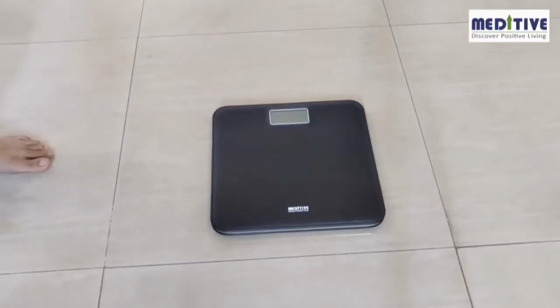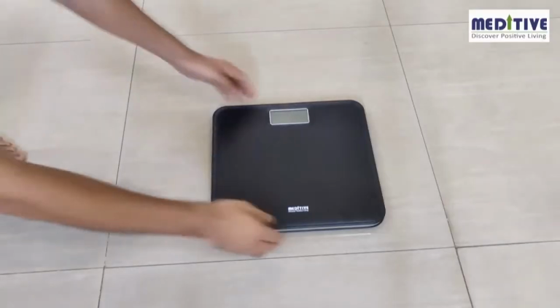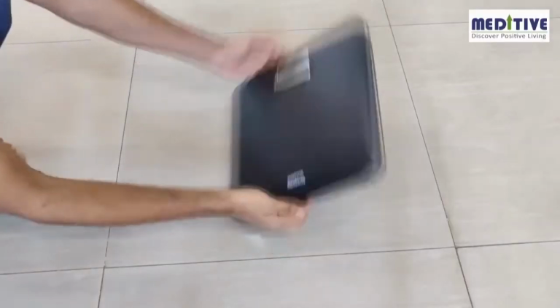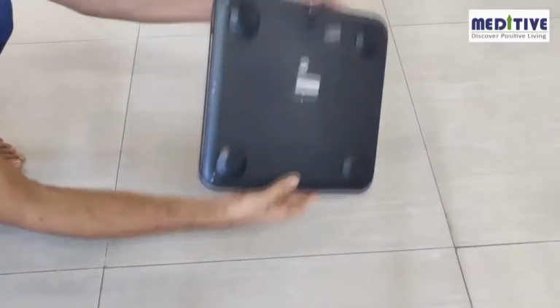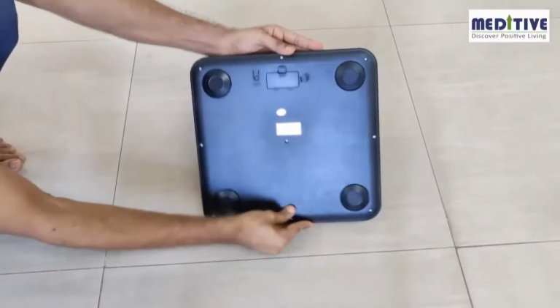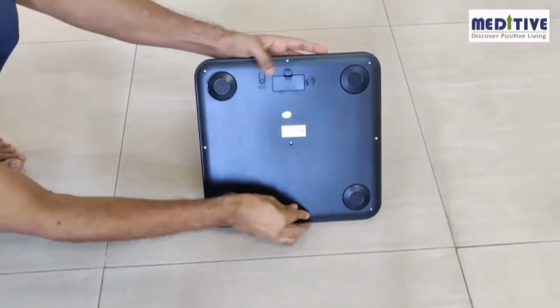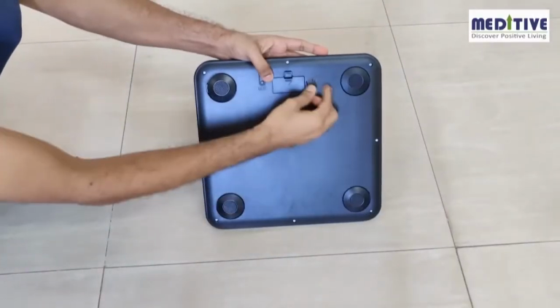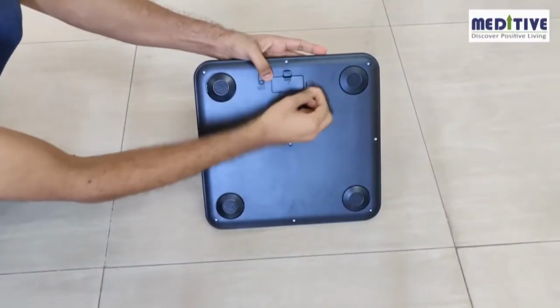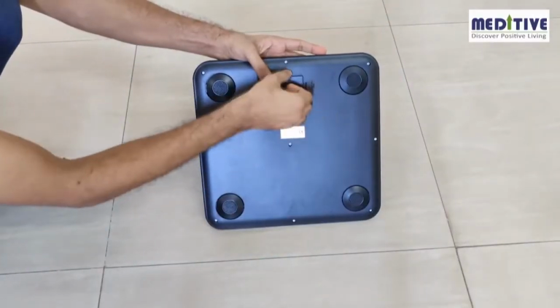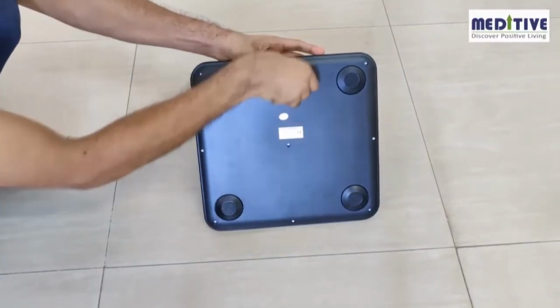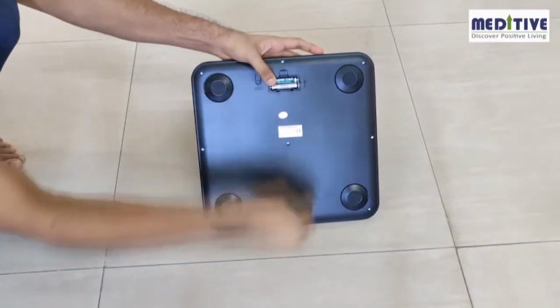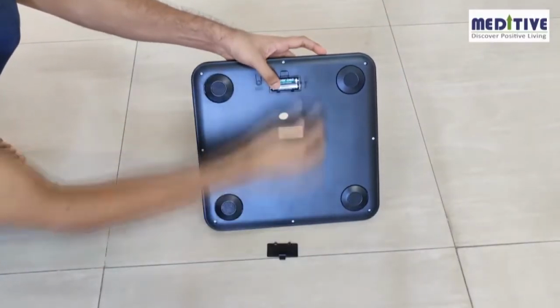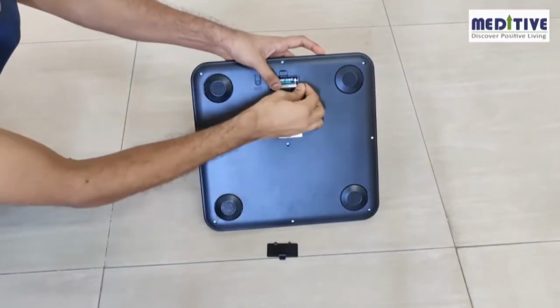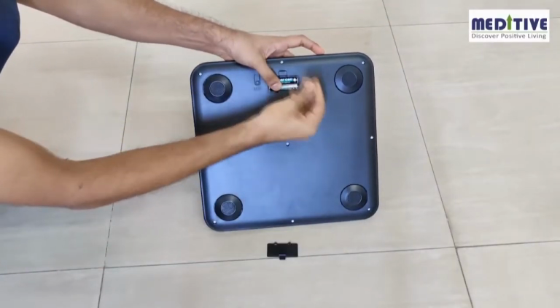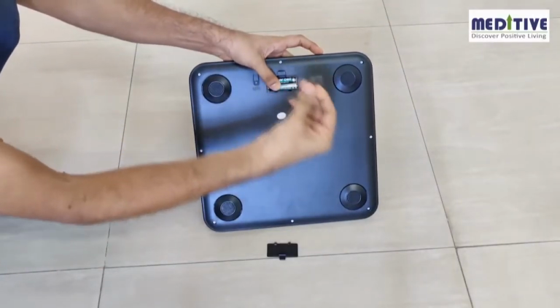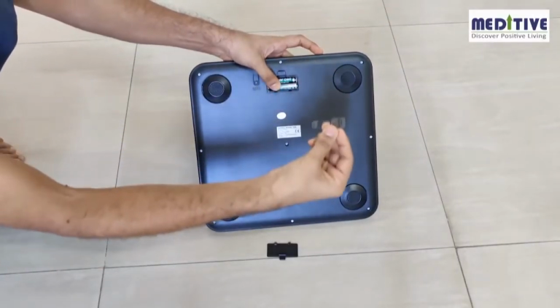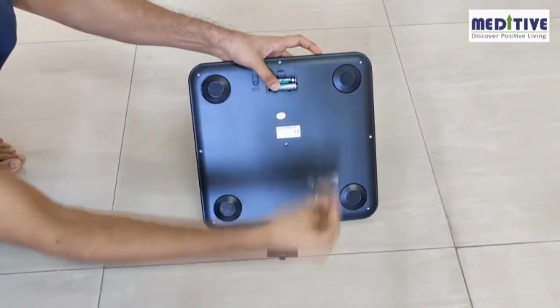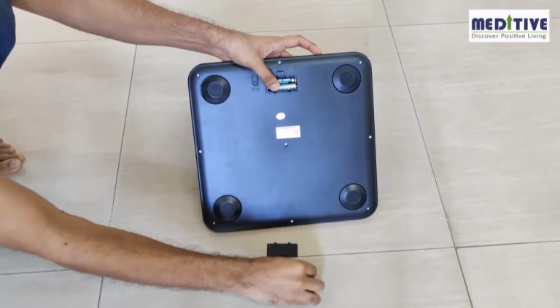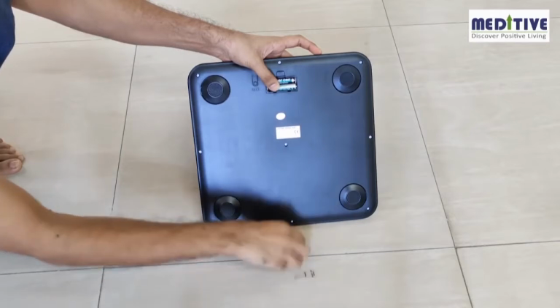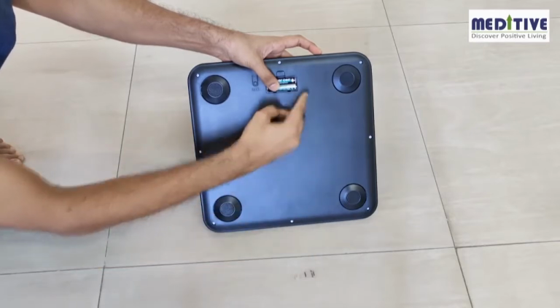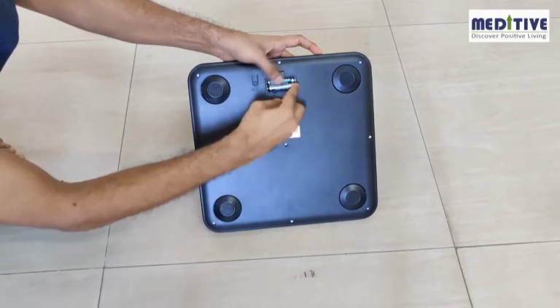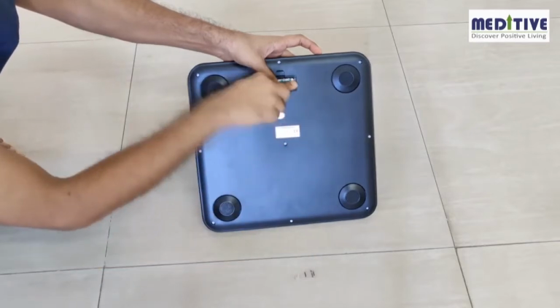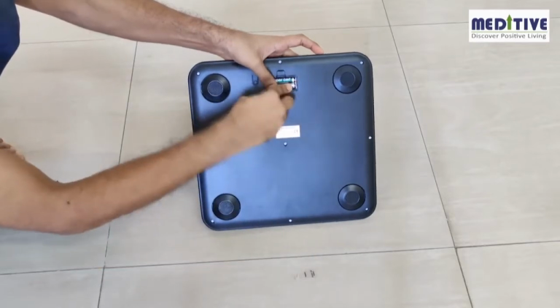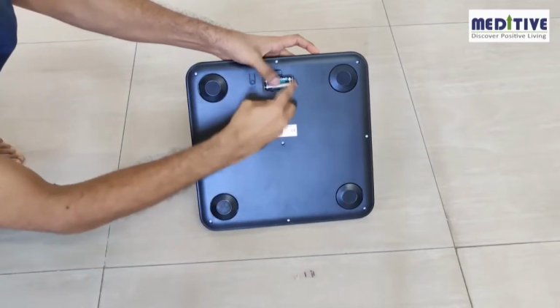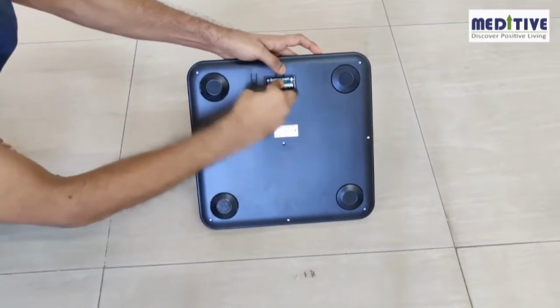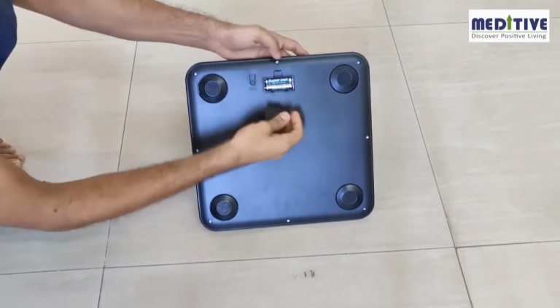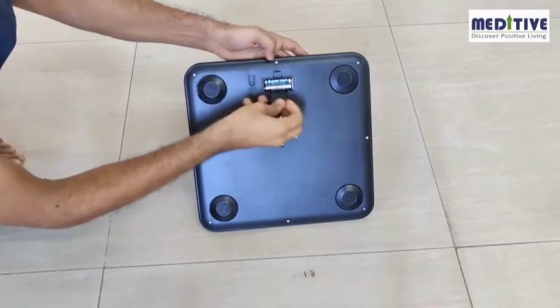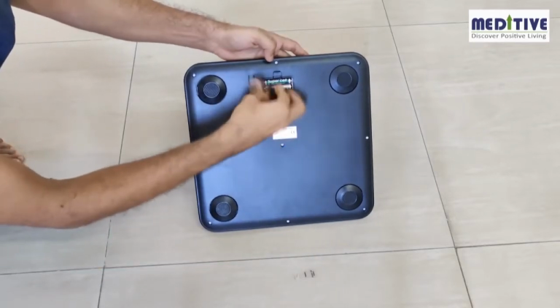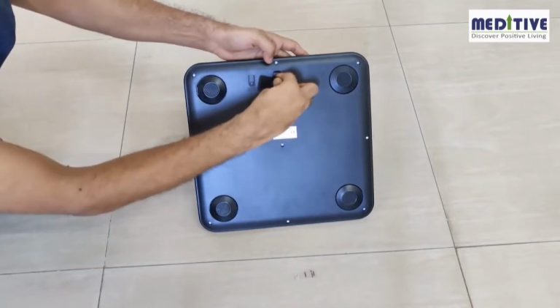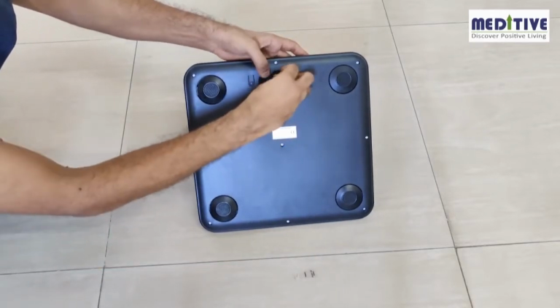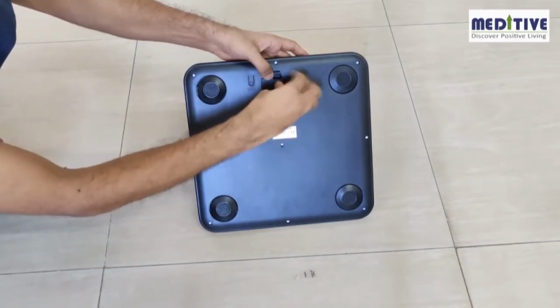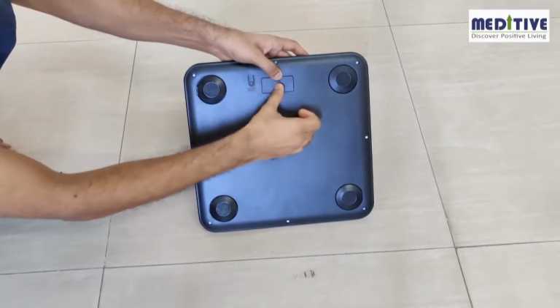The scale is powered using two AAA batteries. First, please check if there is a plastic cap behind the battery — you have to remove the plastic cap and insert the batteries again to switch on the scale.